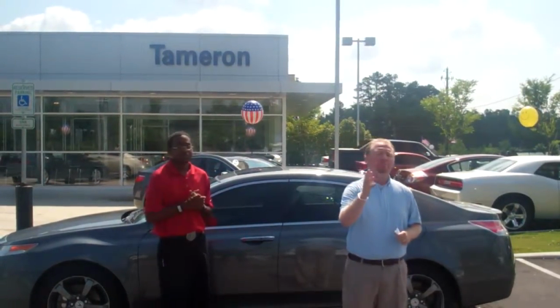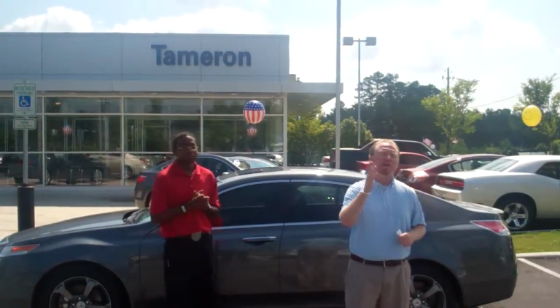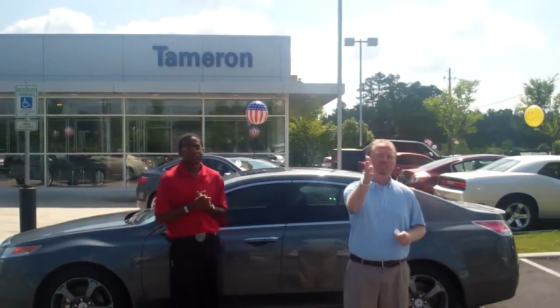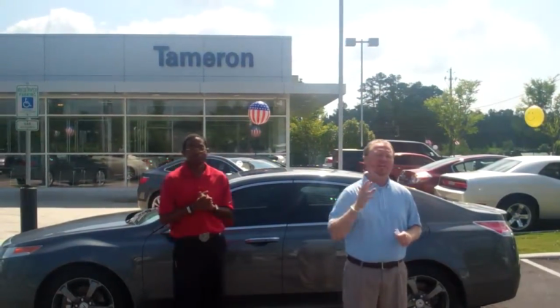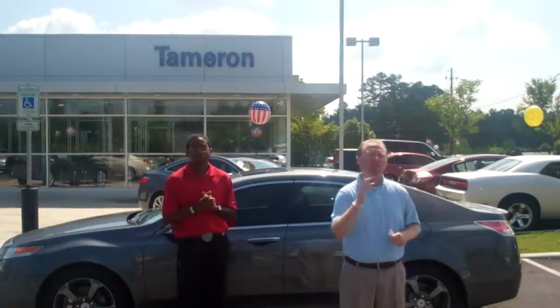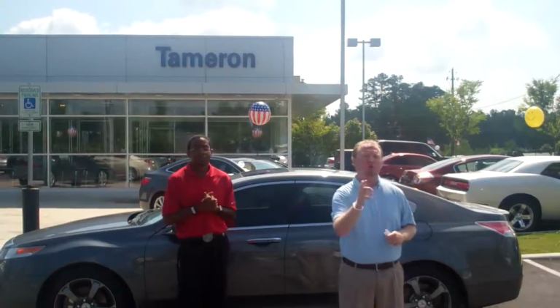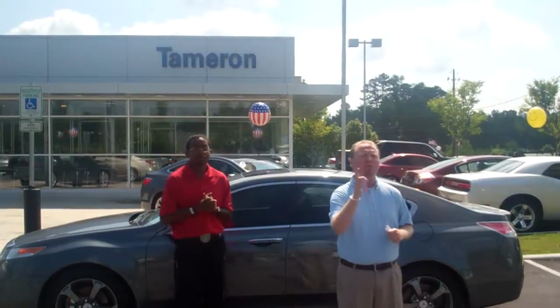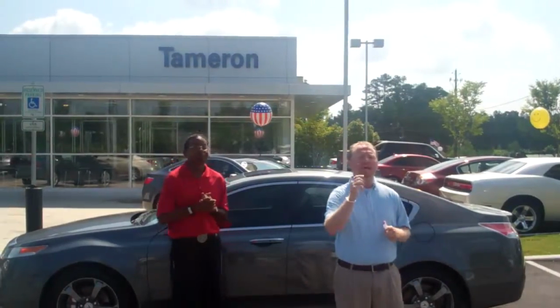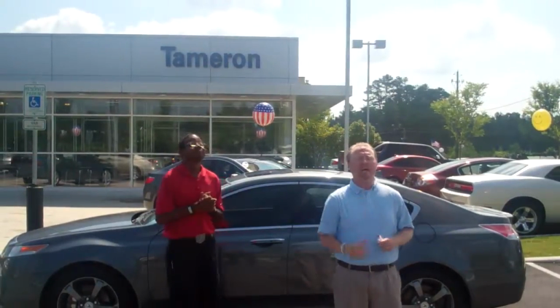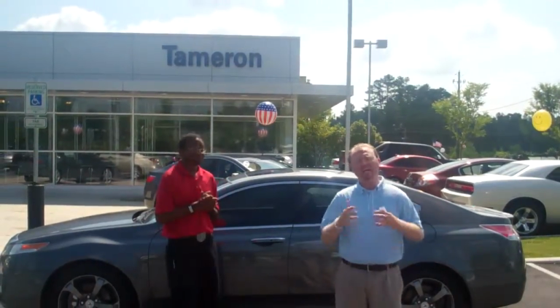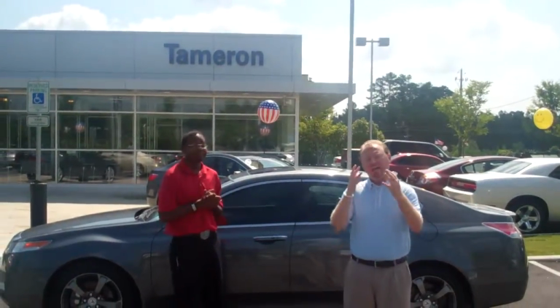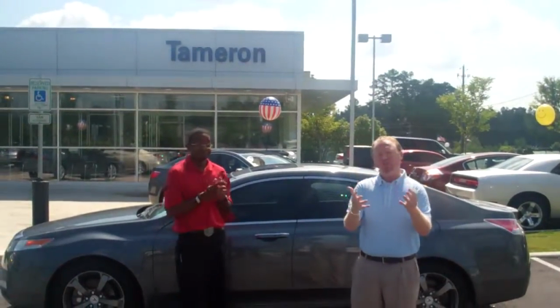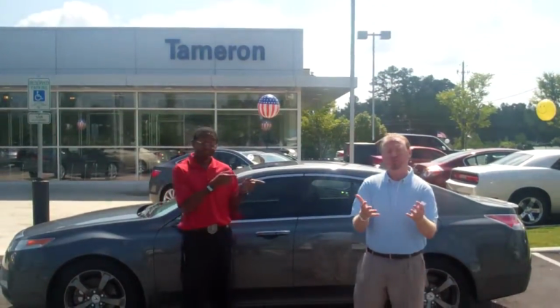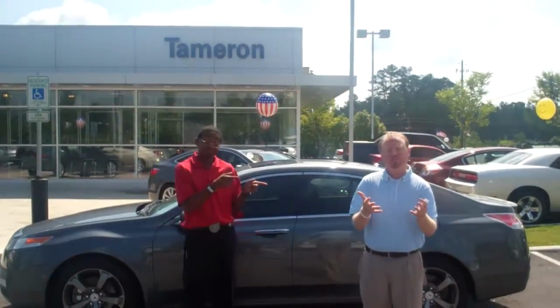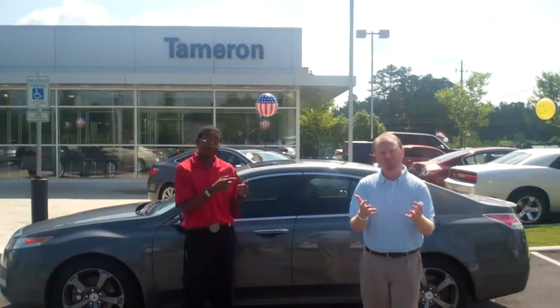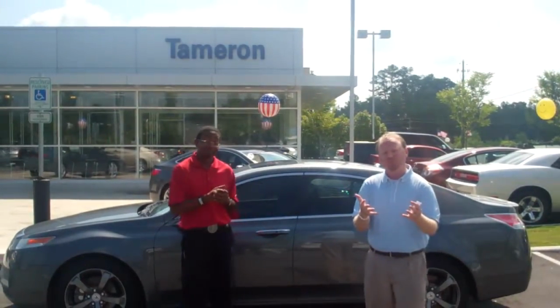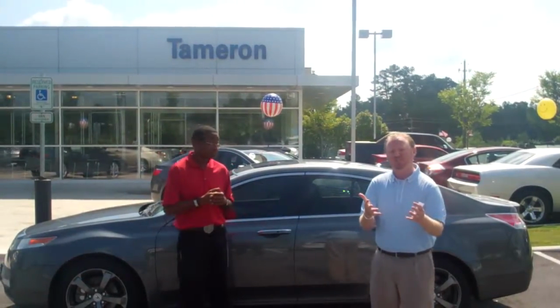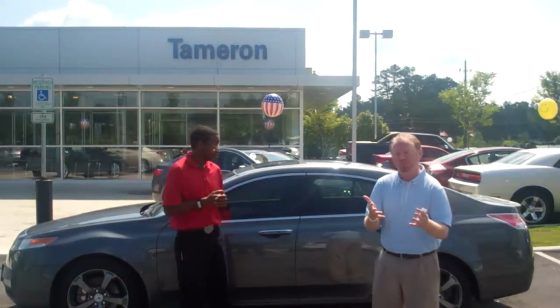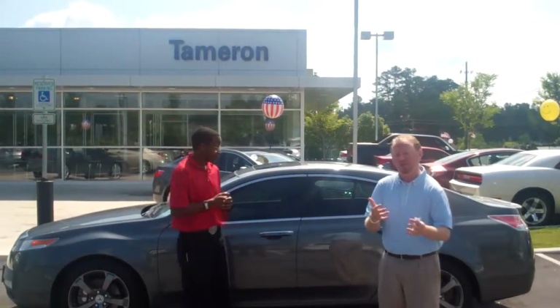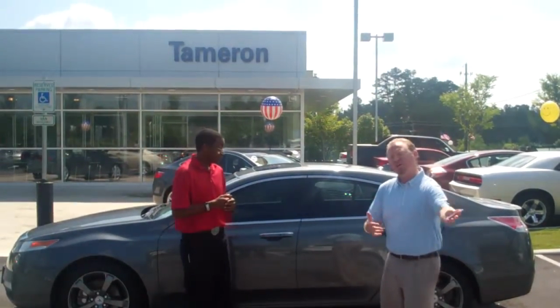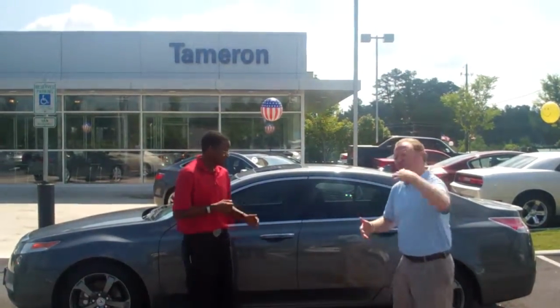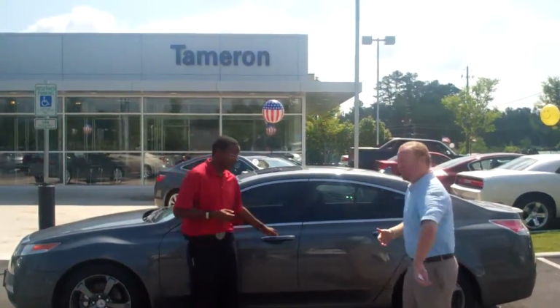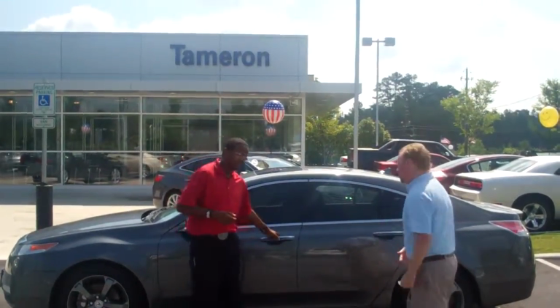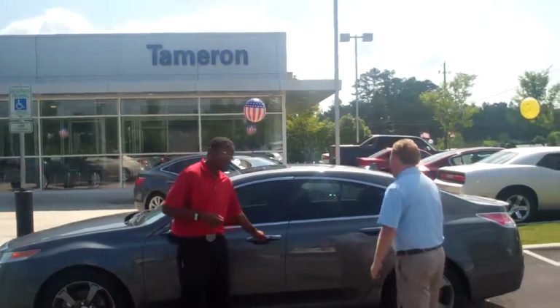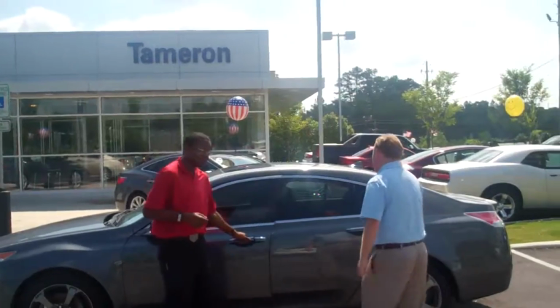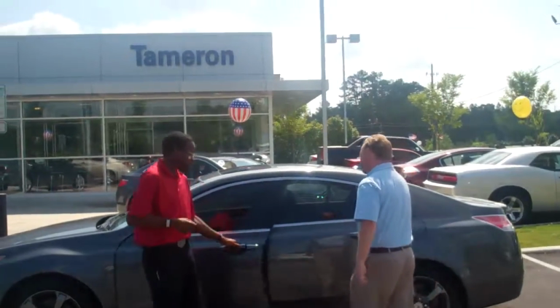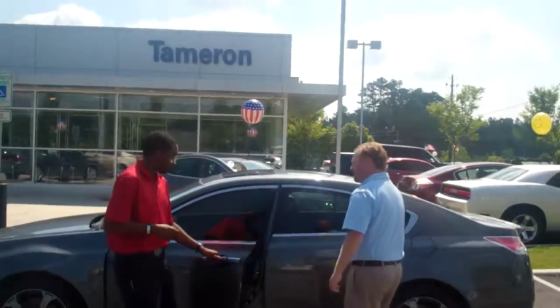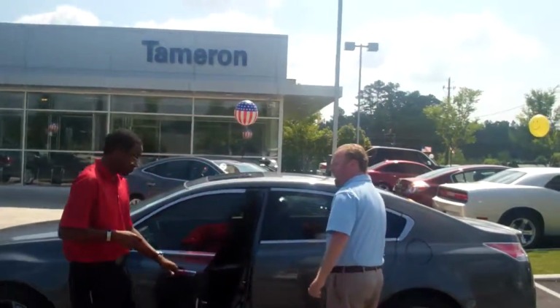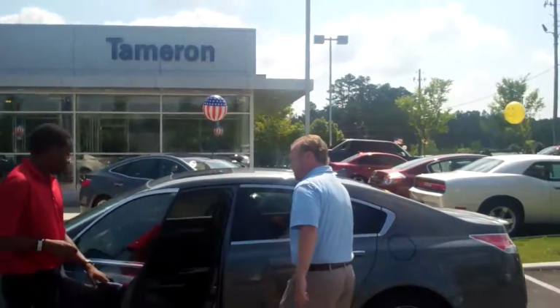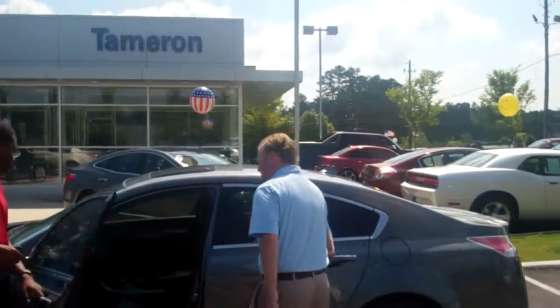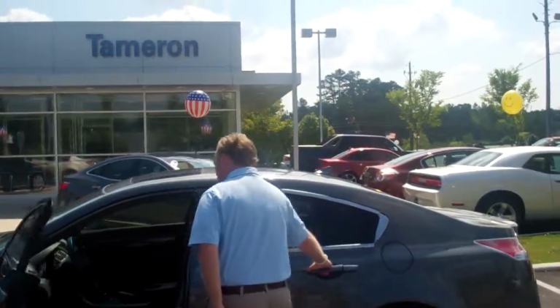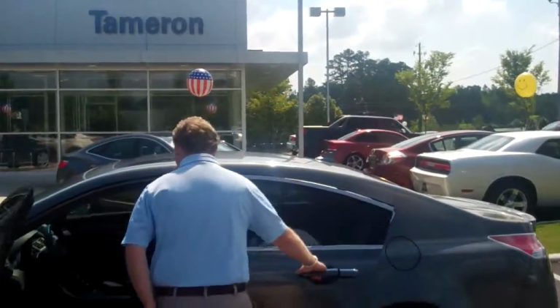Demetrius, I'm actually the guy who spoke with you last night and I told you I was going to send this video first thing in the morning. Come on over here with me. This is the specific Acura that you inquired about.